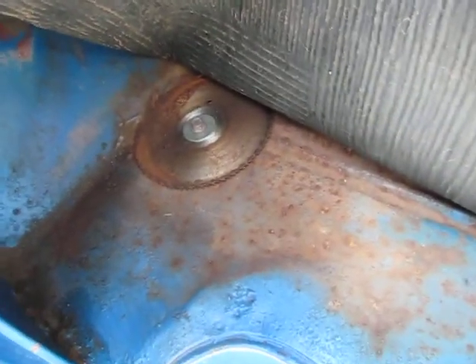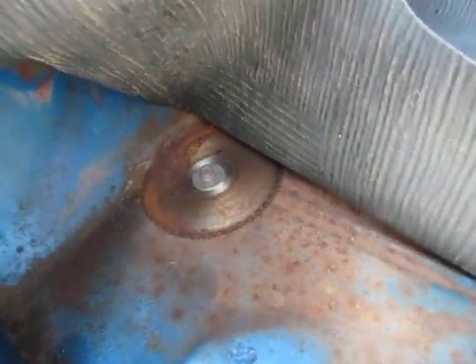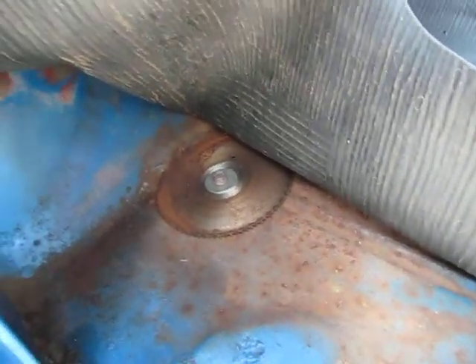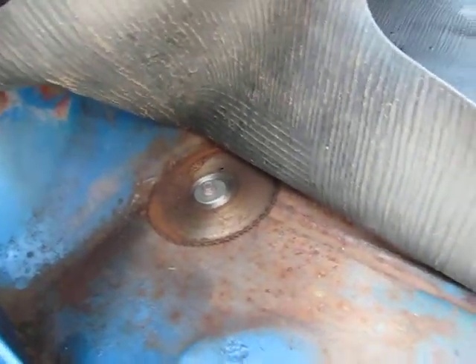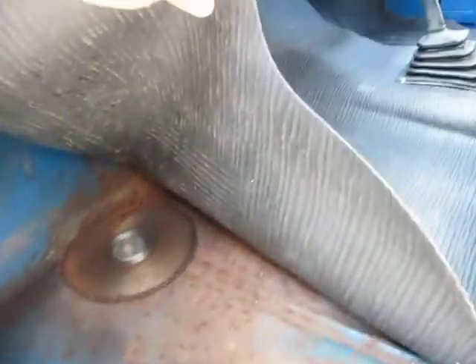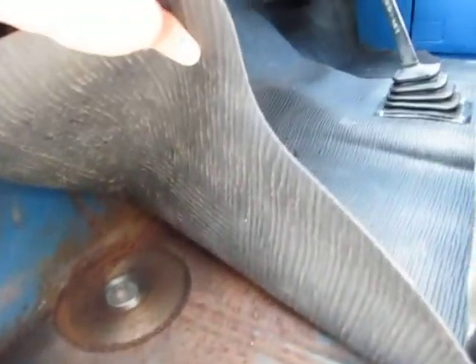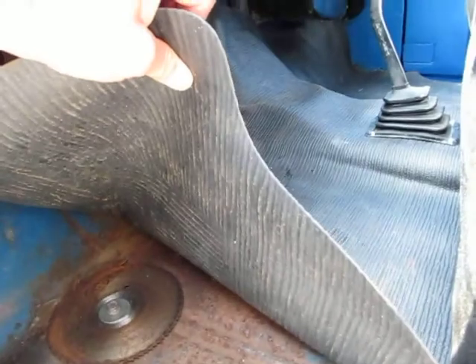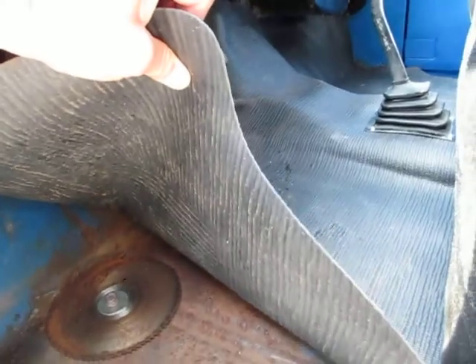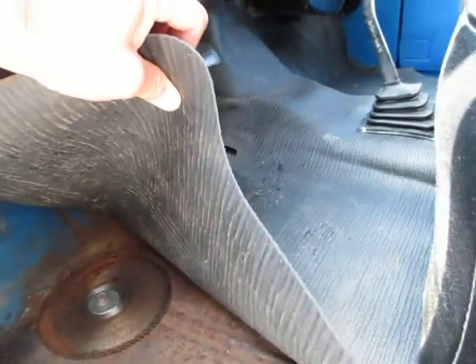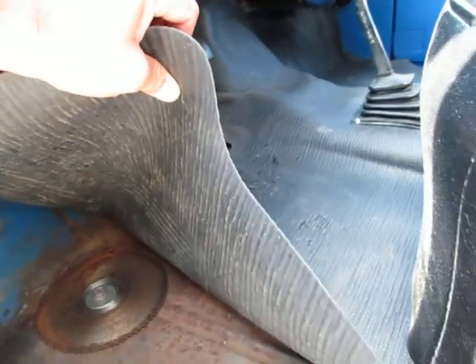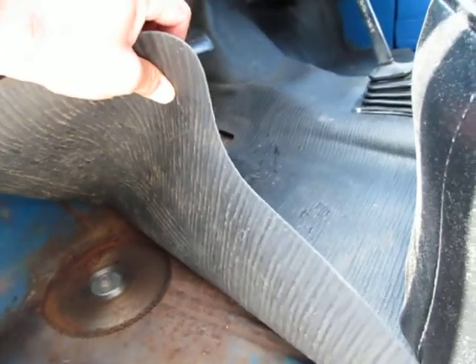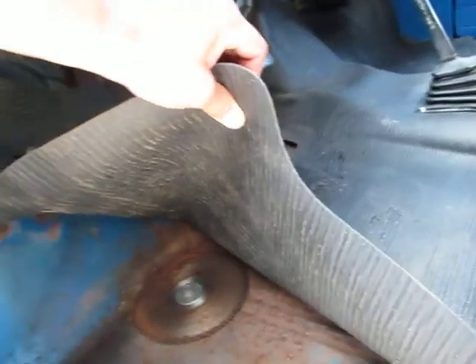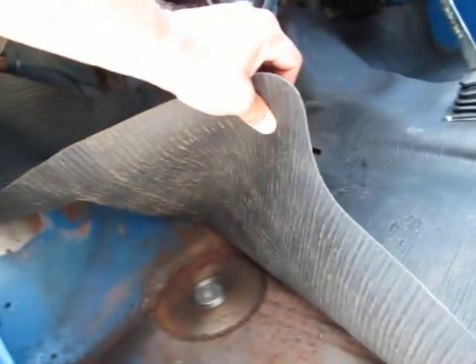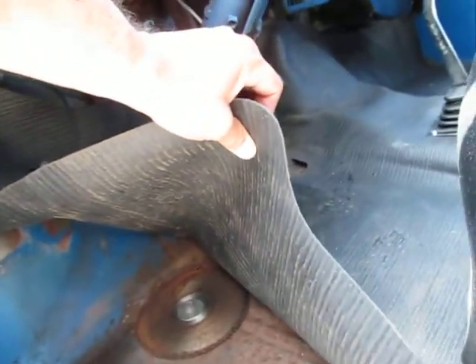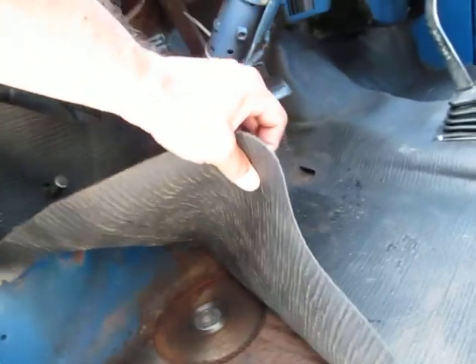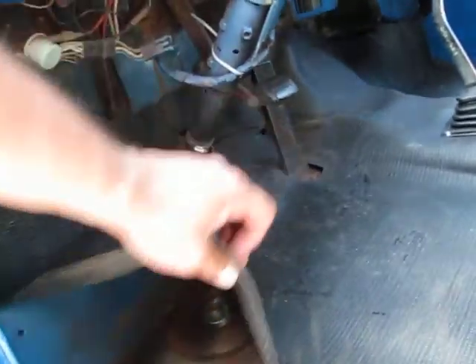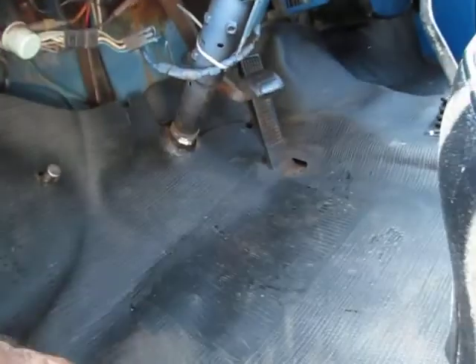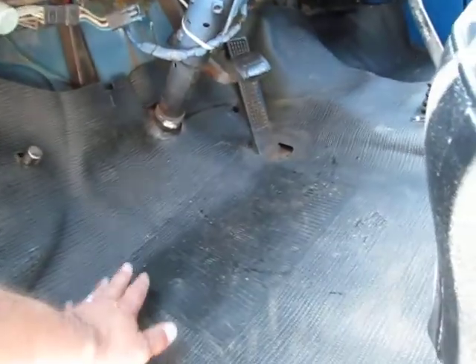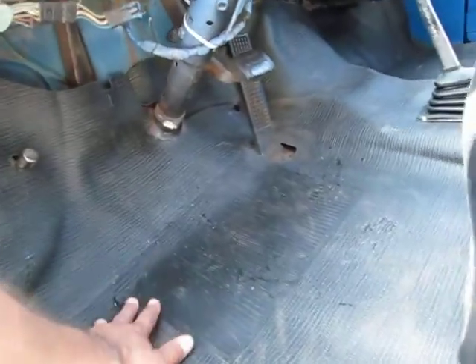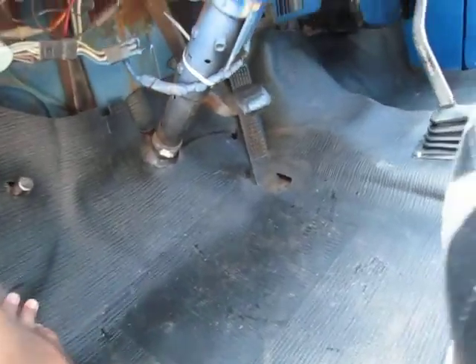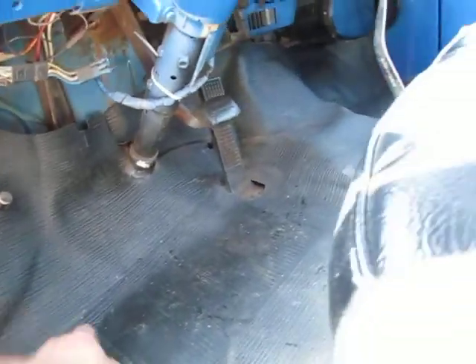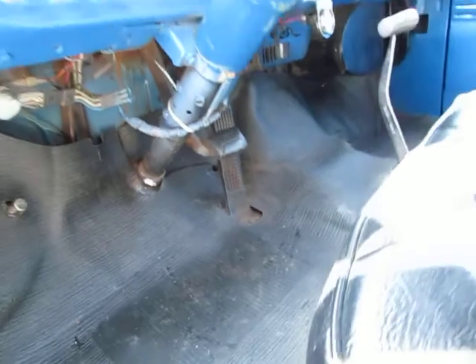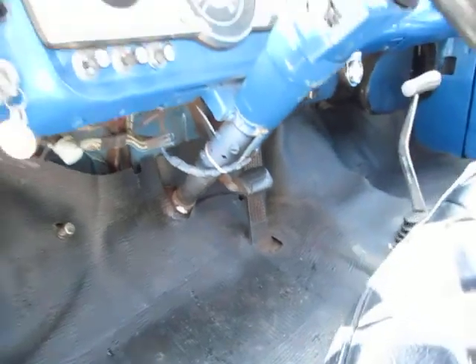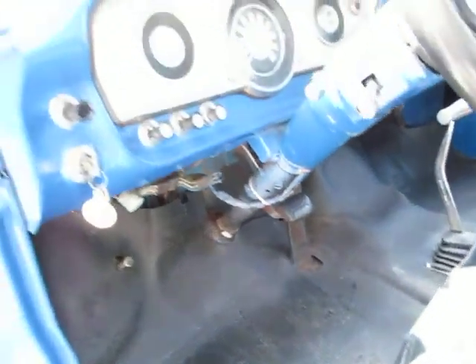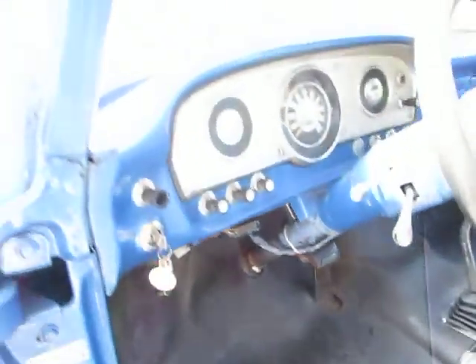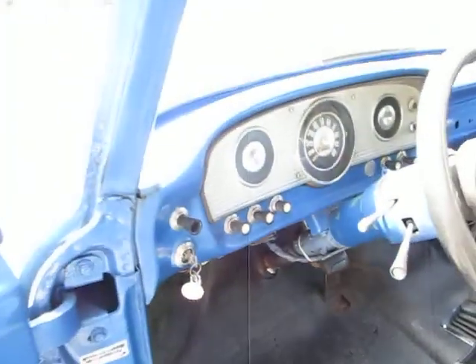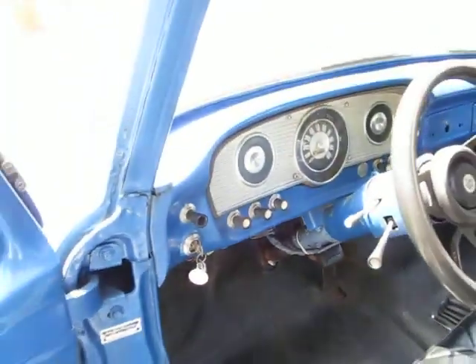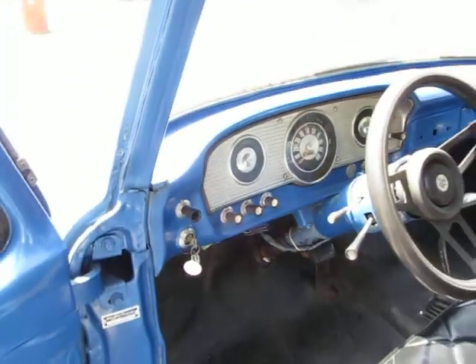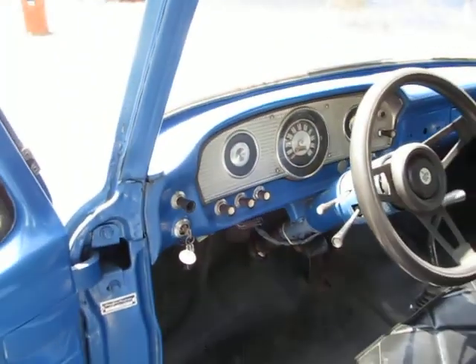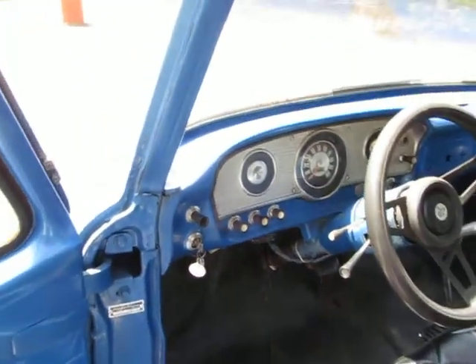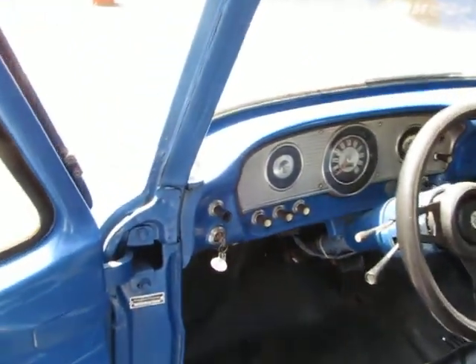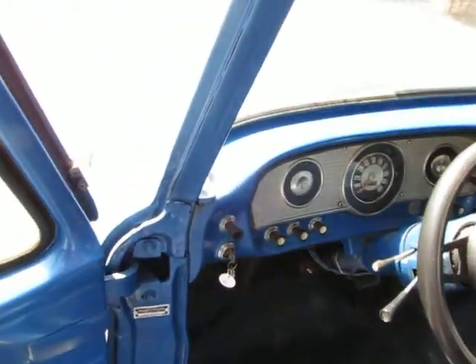There's one rust spot. Somebody put a saw blade there, I think, to cover up maybe the old — maybe there's a hole there. Or maybe there's an old master cylinder access. I'm not exactly sure.